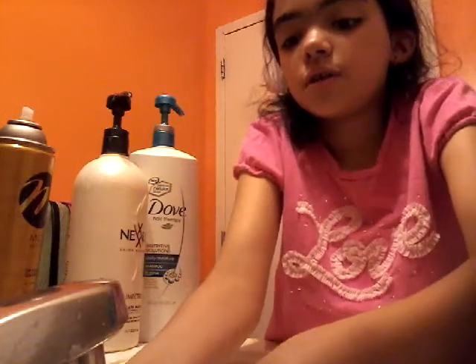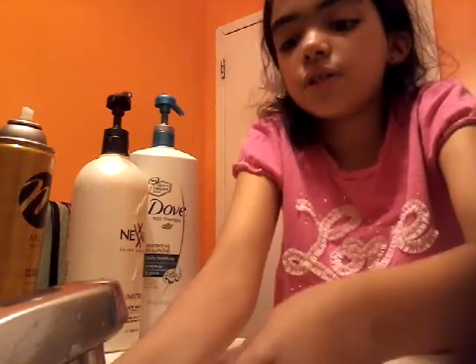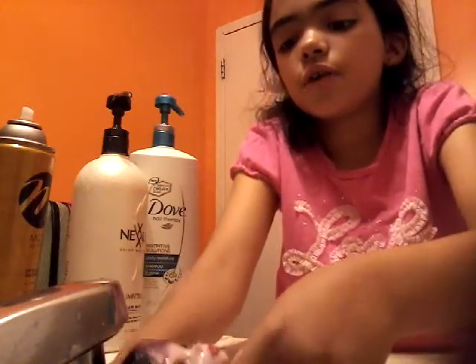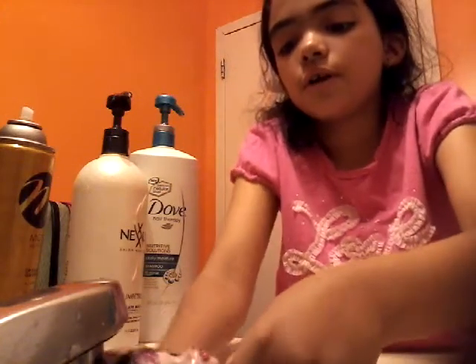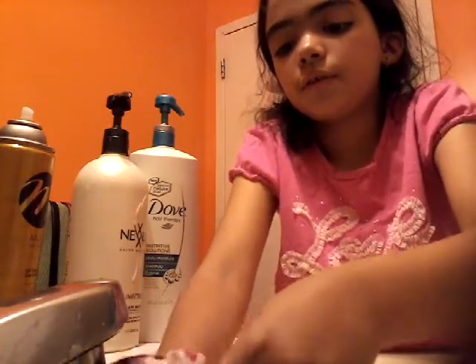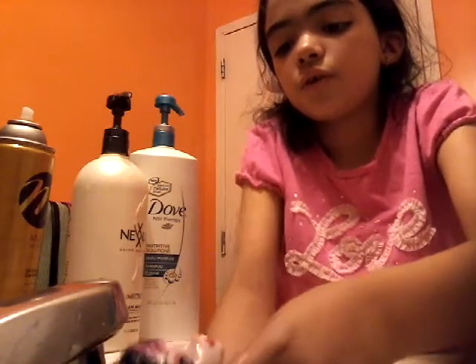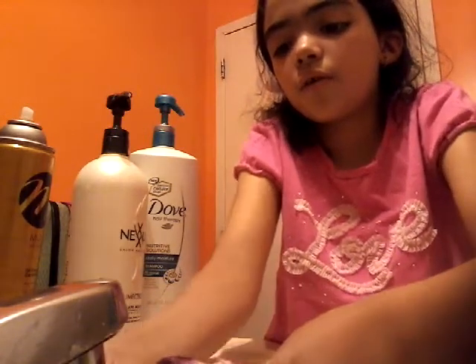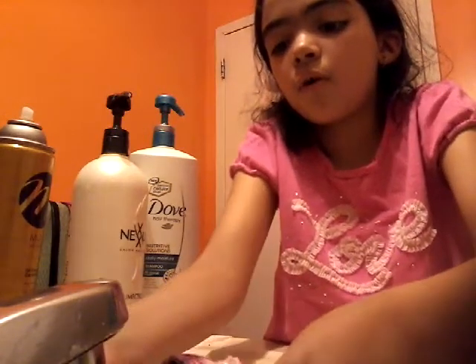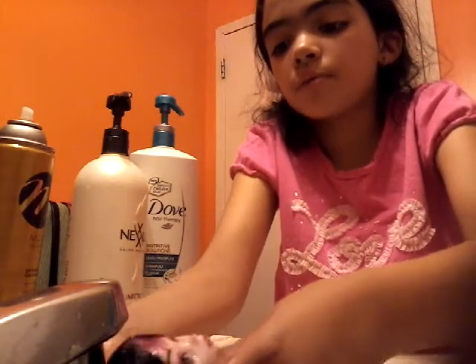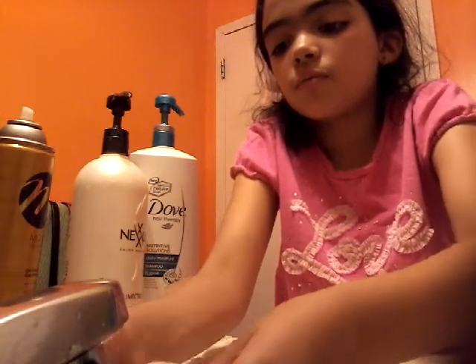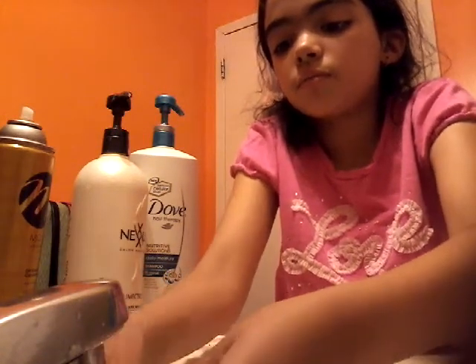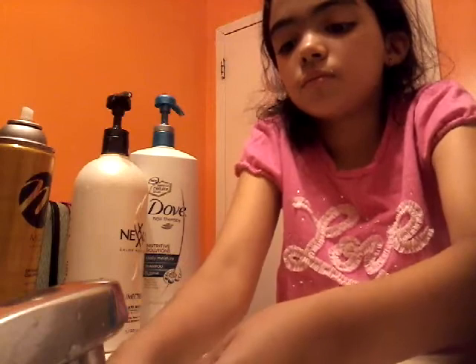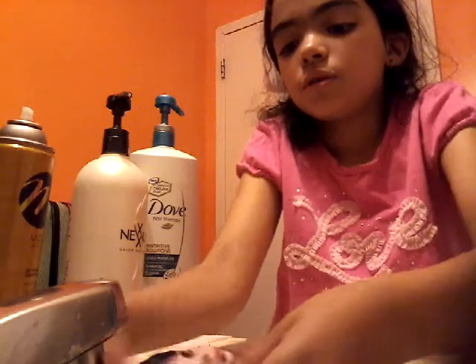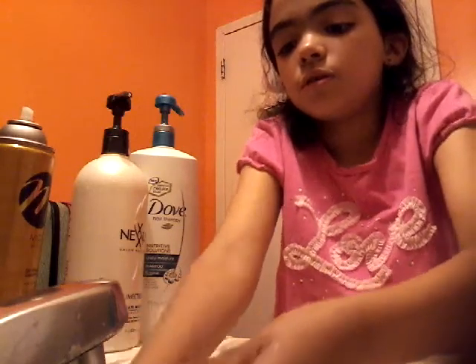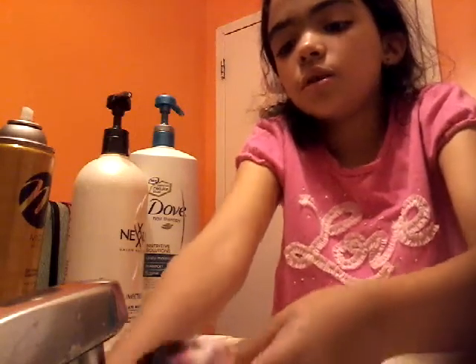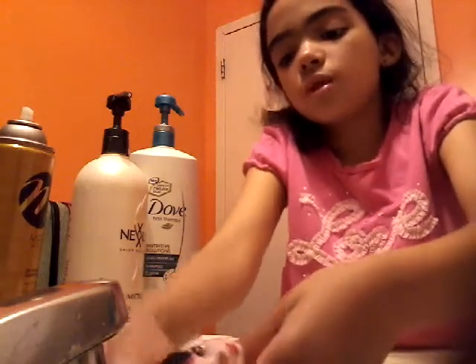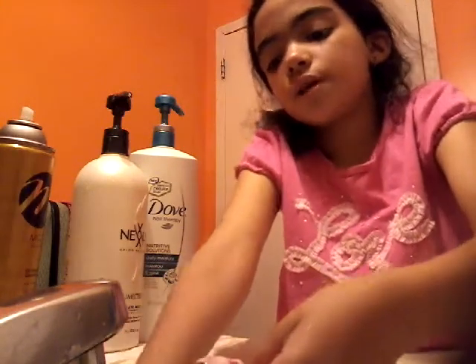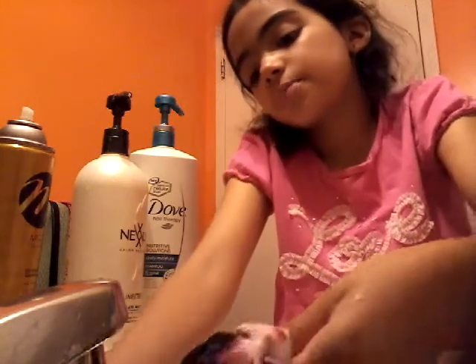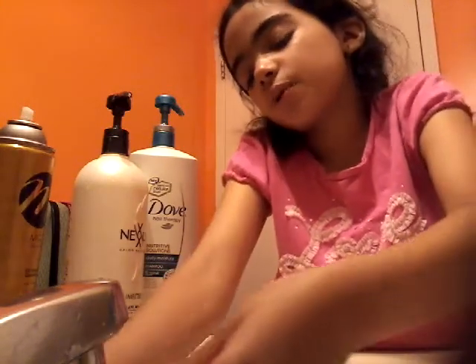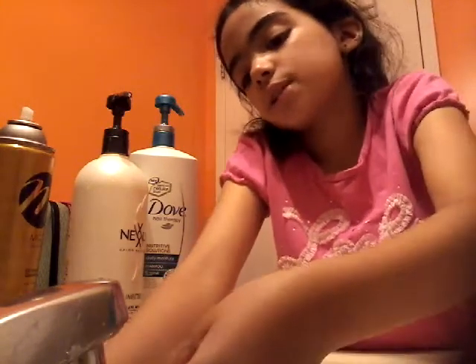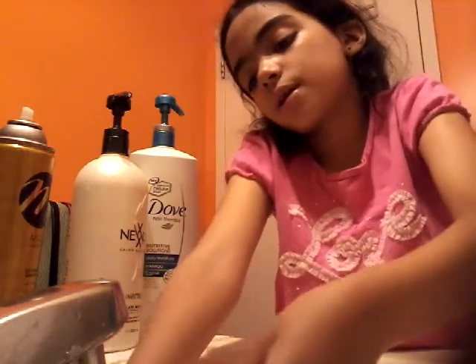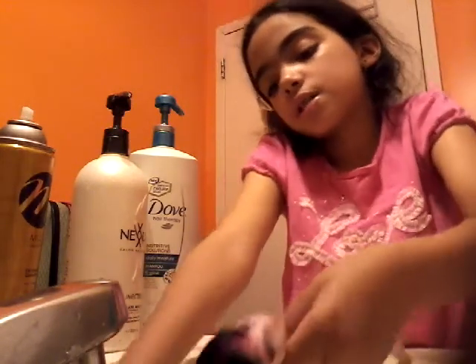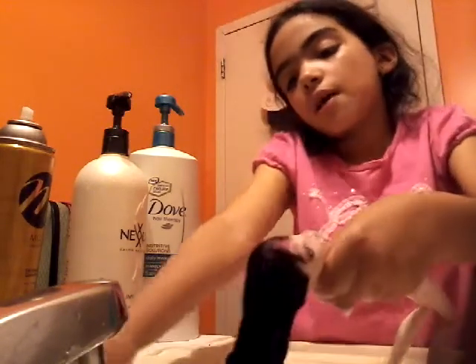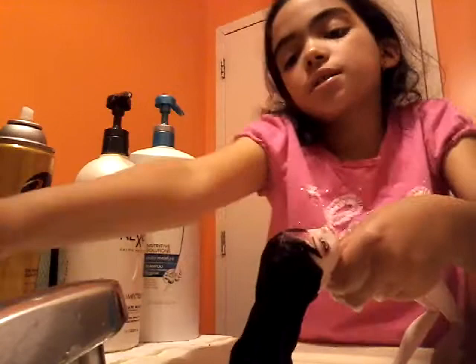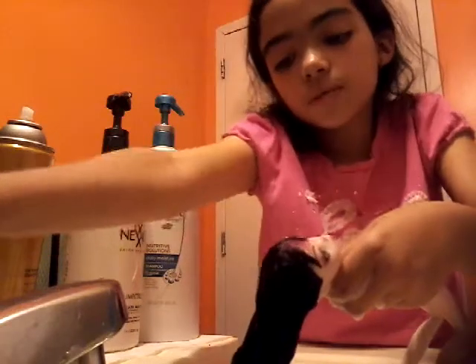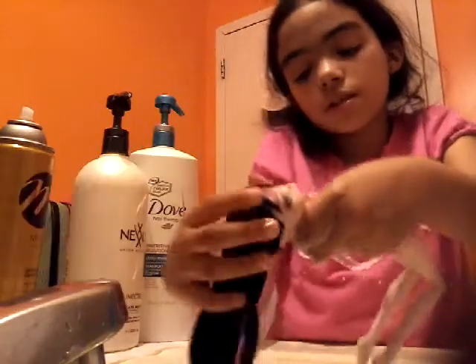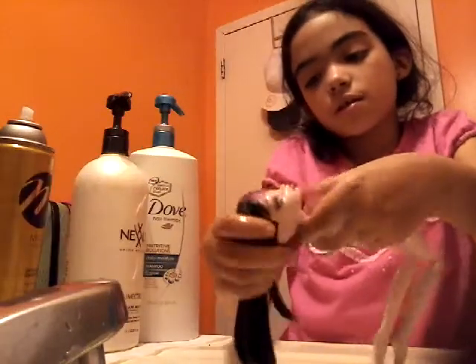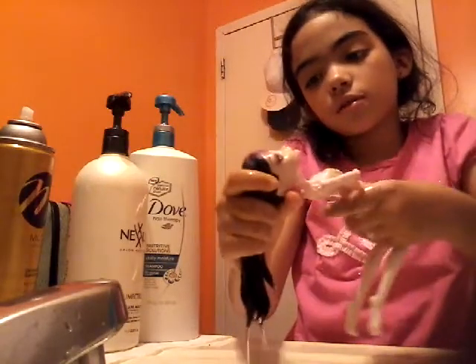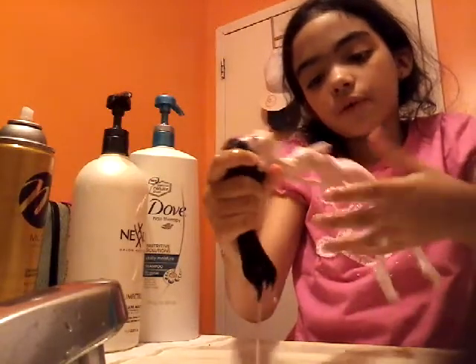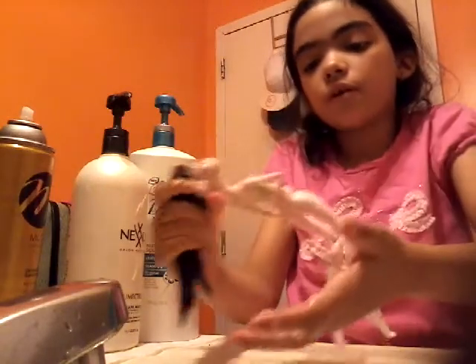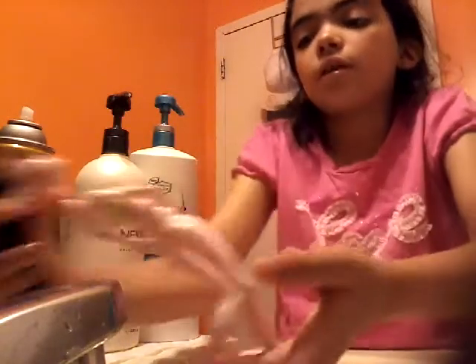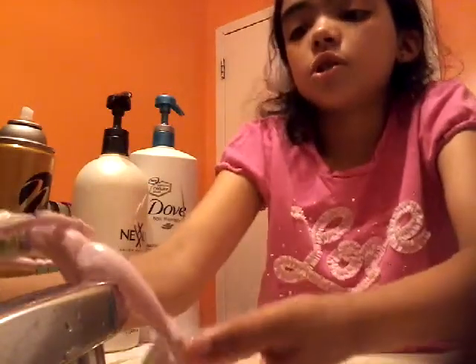Just rinse off her hair and try to get all the bubbles out. You can do it three times — I'm just doing it one time because I think that's good, since this is just a little bit of hair, not that much.